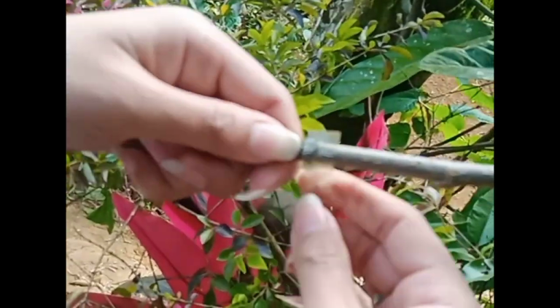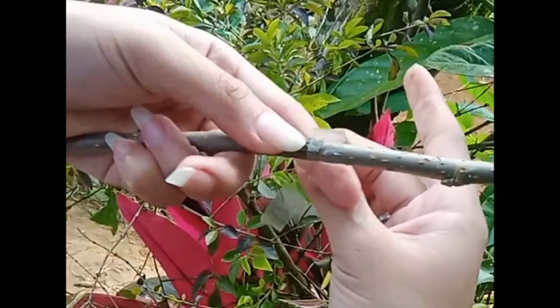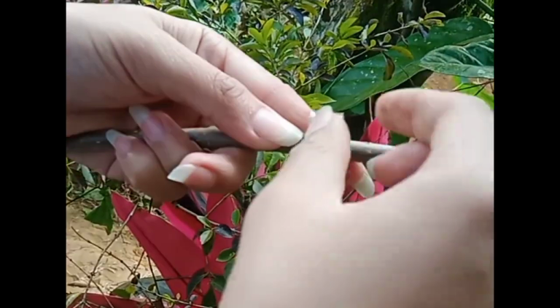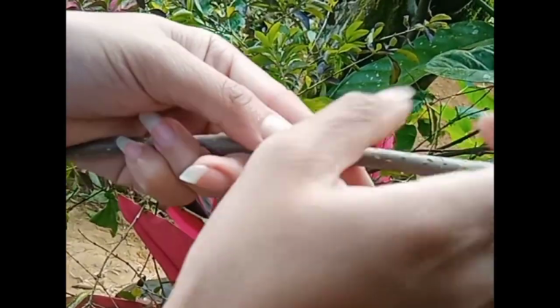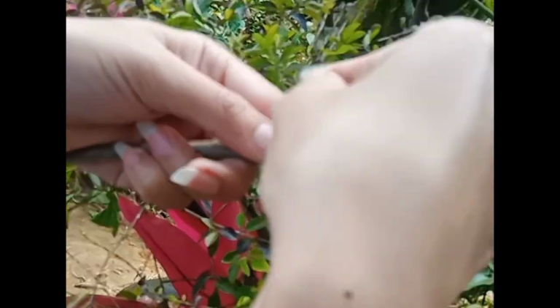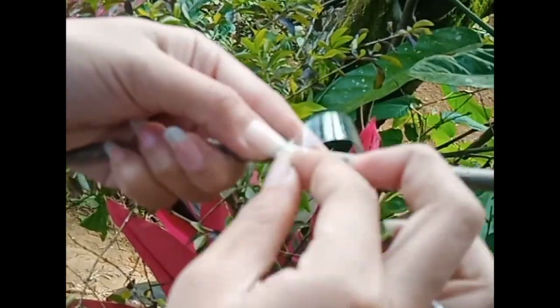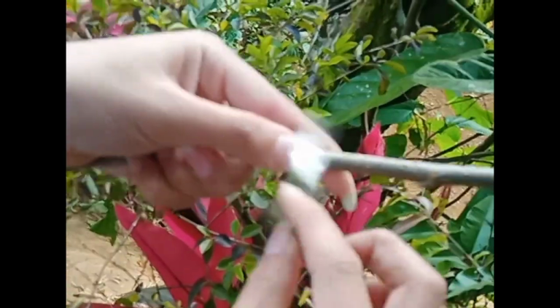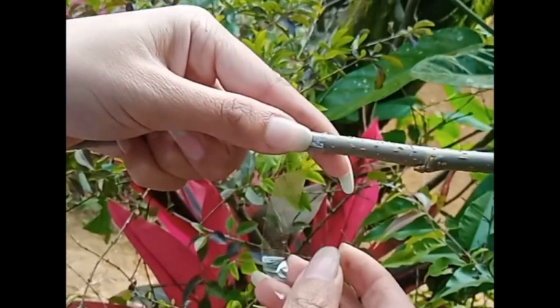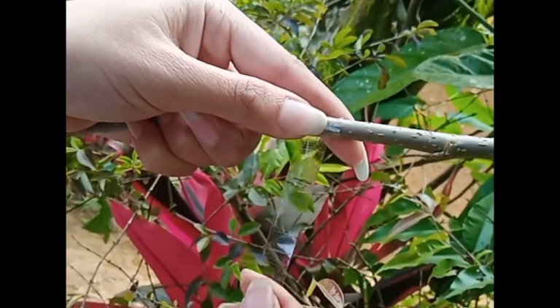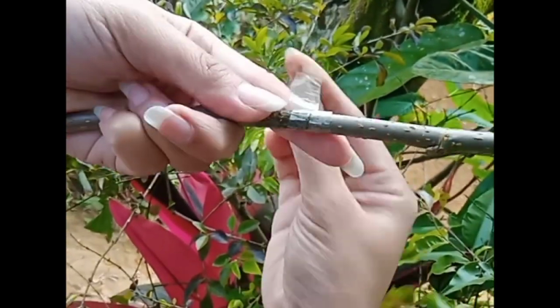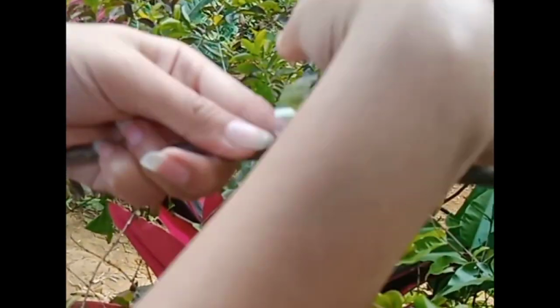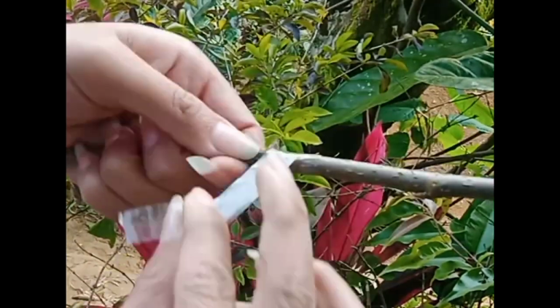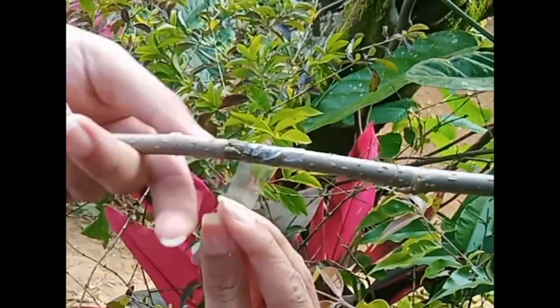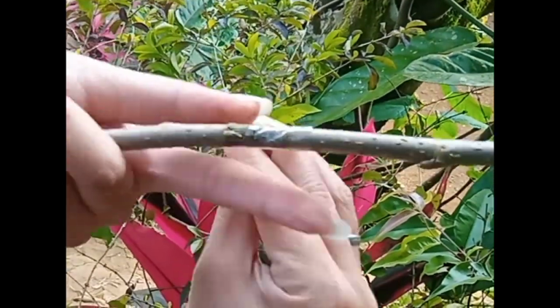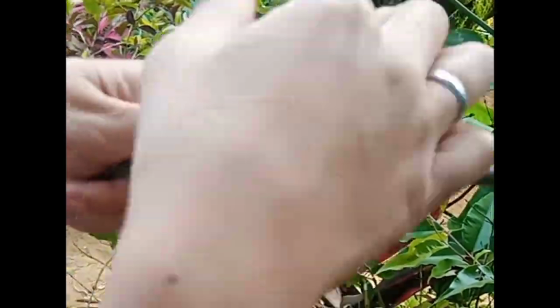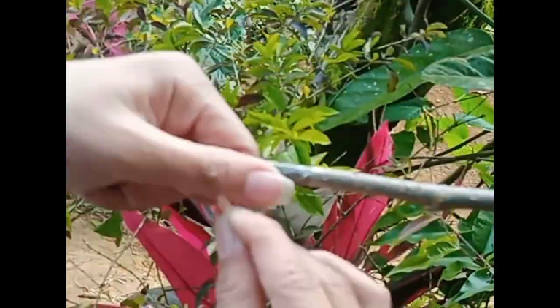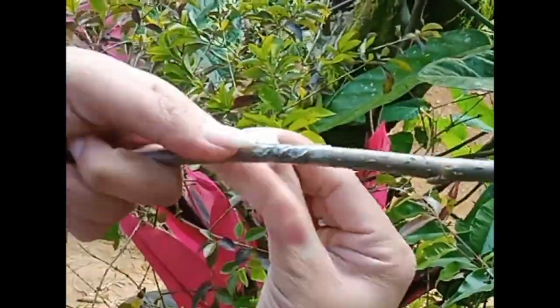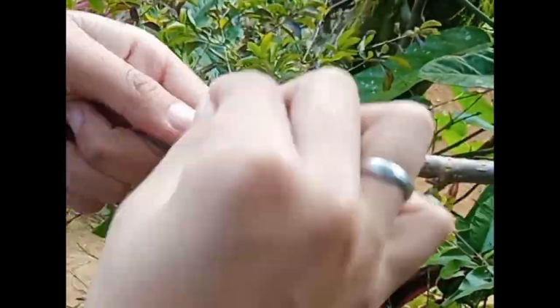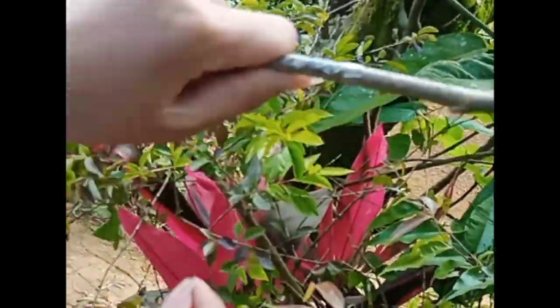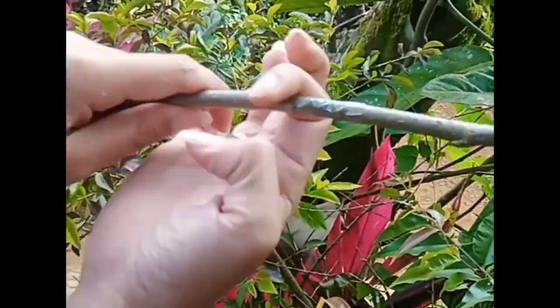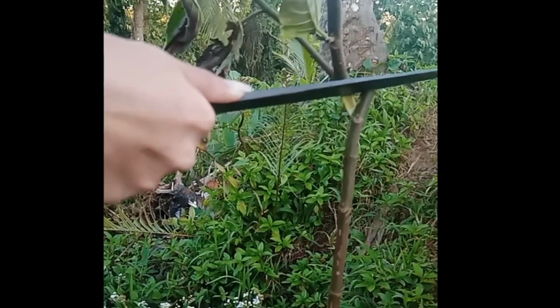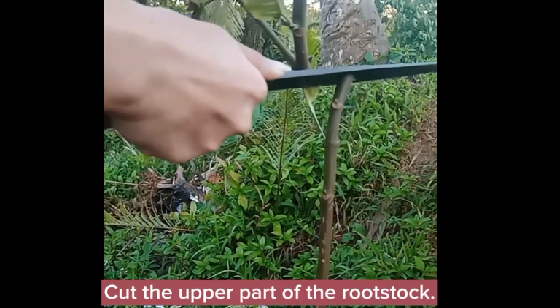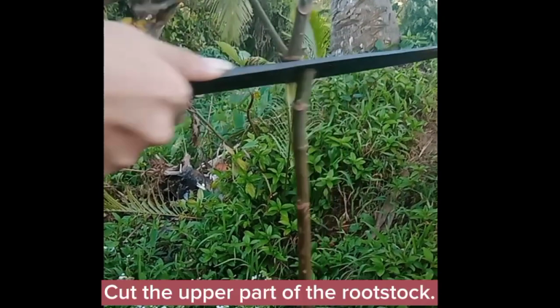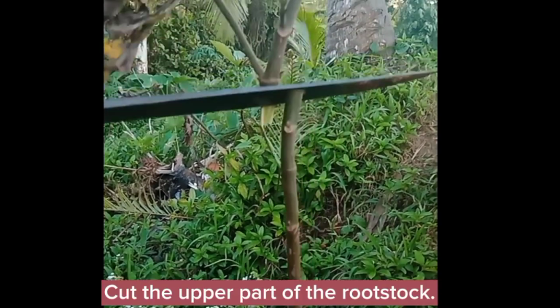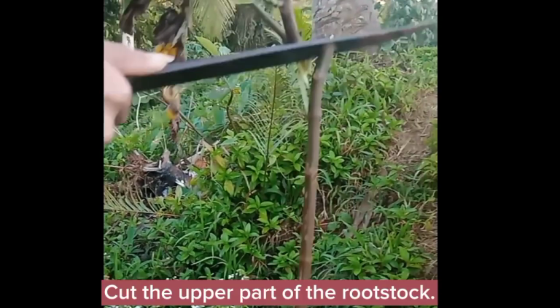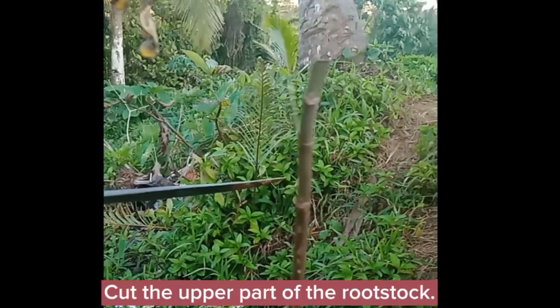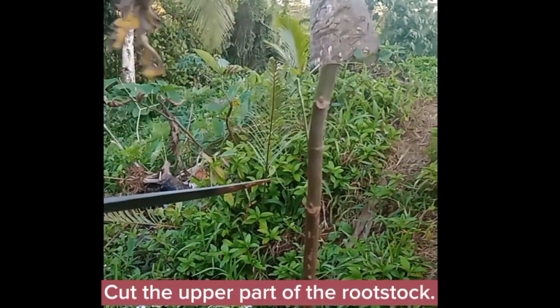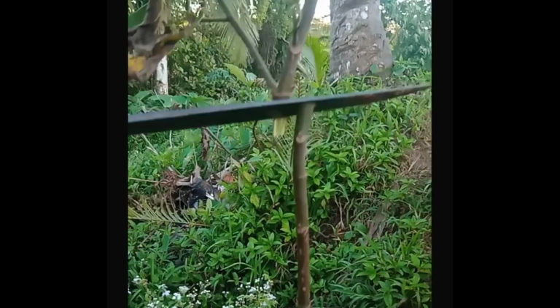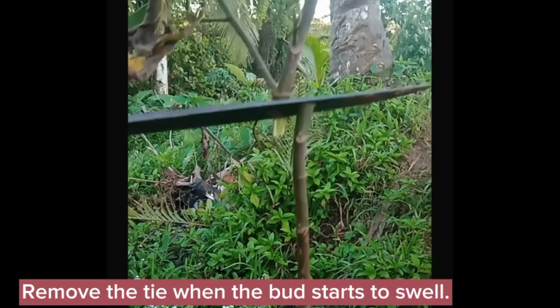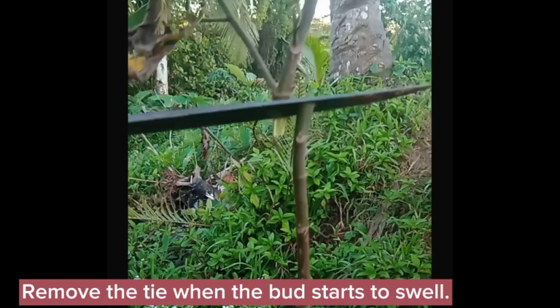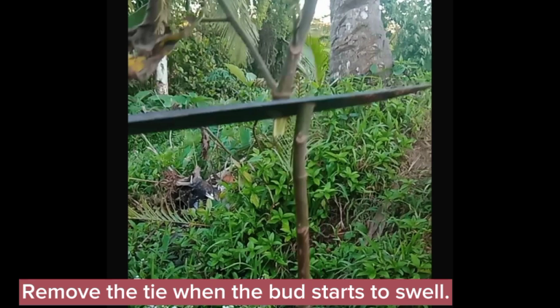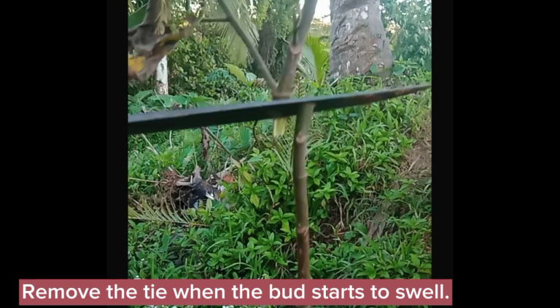Tie the union. Wrap the bud with a single layer of plastic to avoid water from coming in contact with the bud. Cut the upper part of the rootstock. Remove the tie when the bud starts to swell.